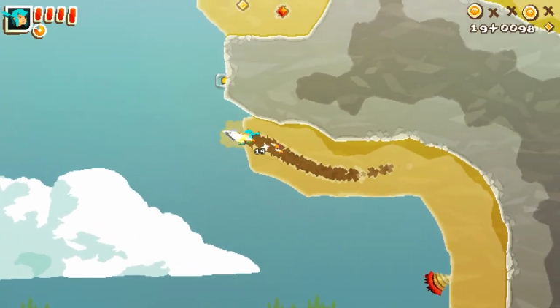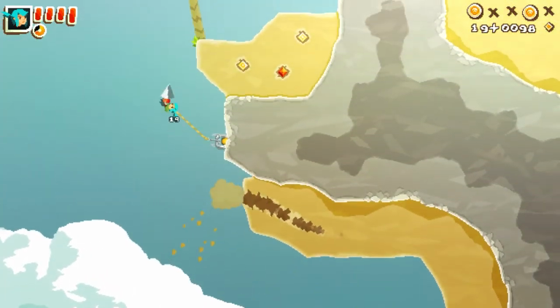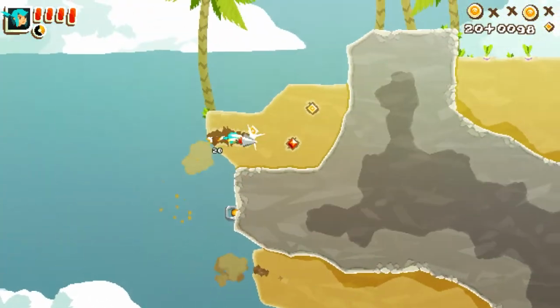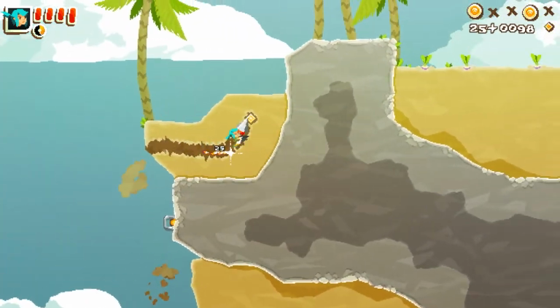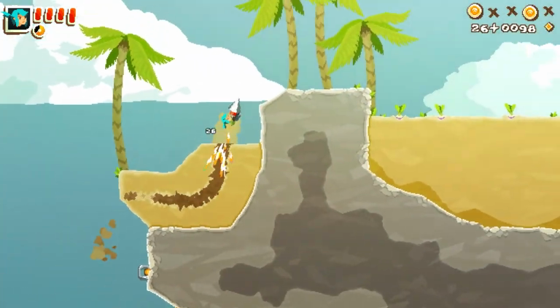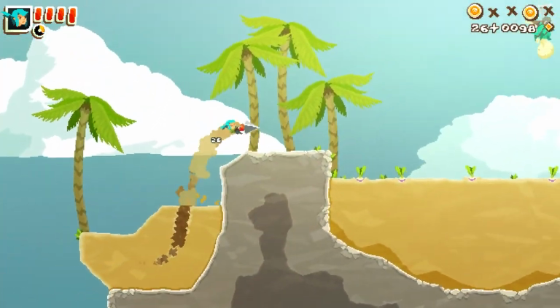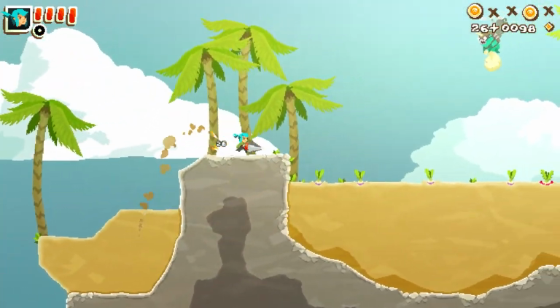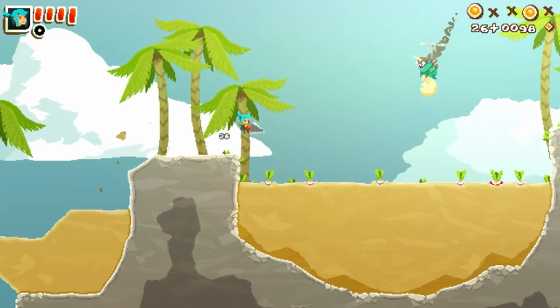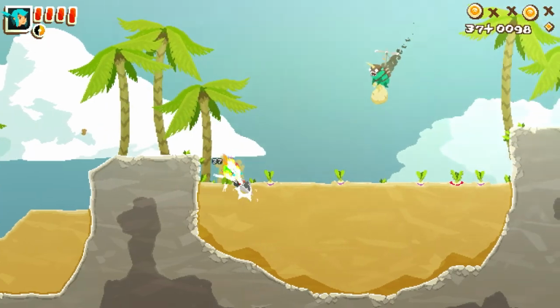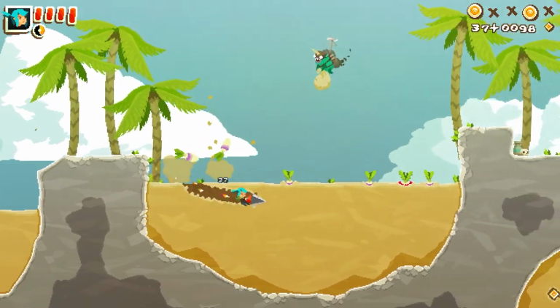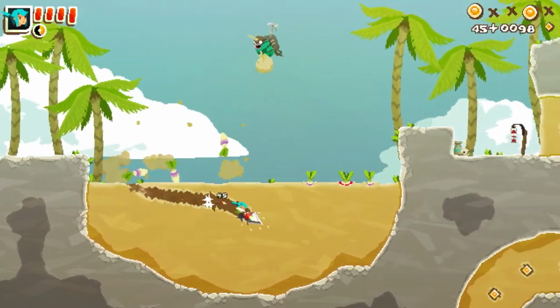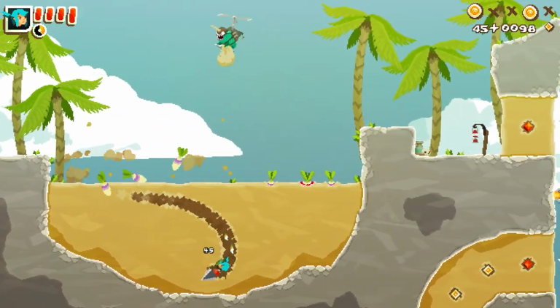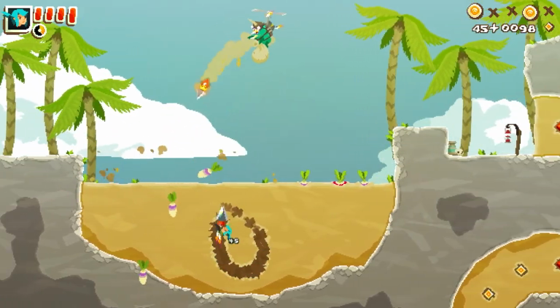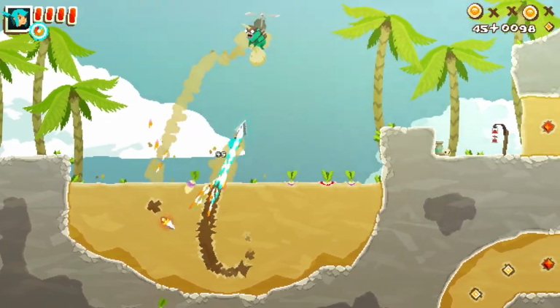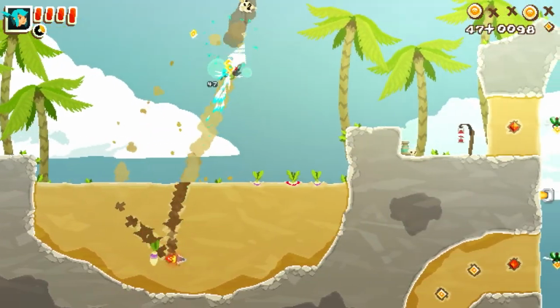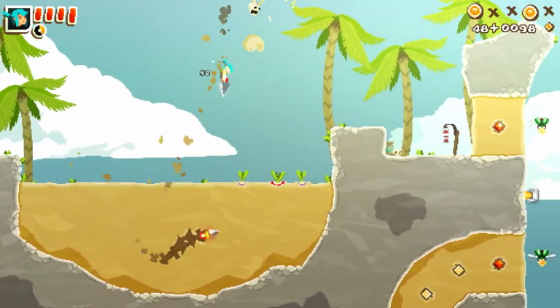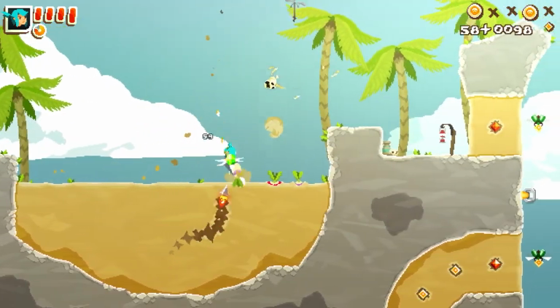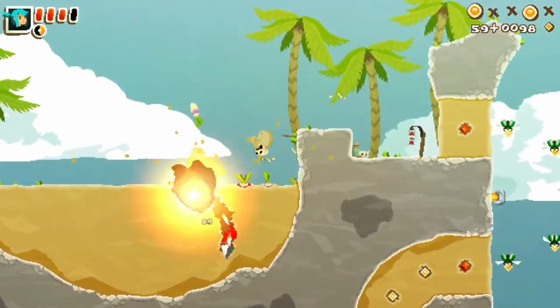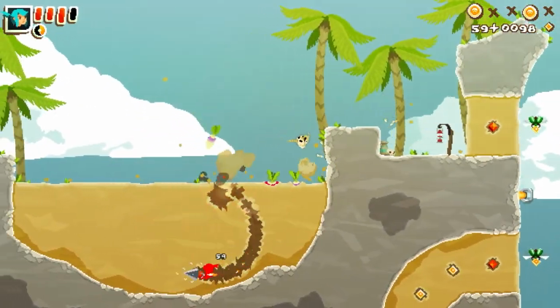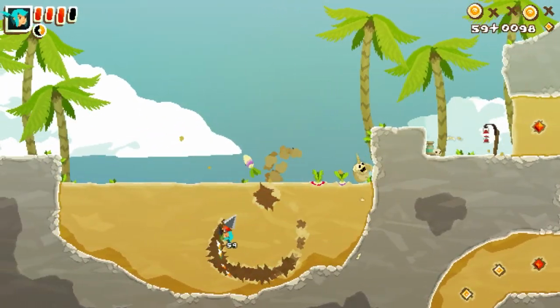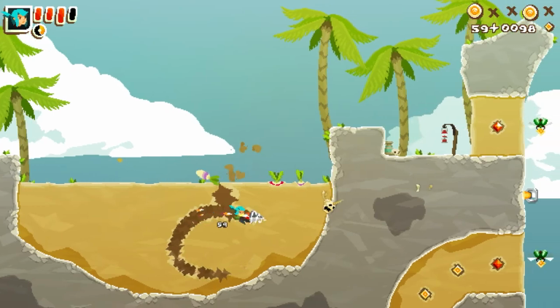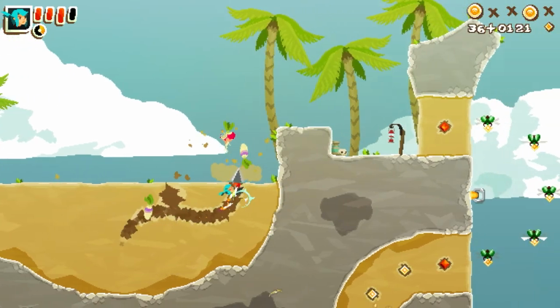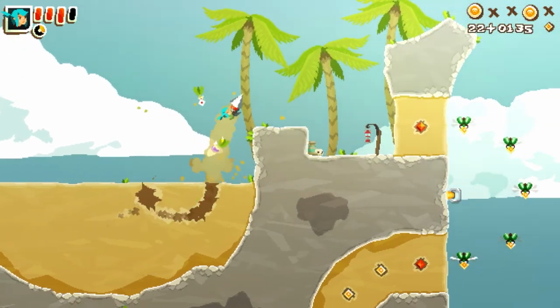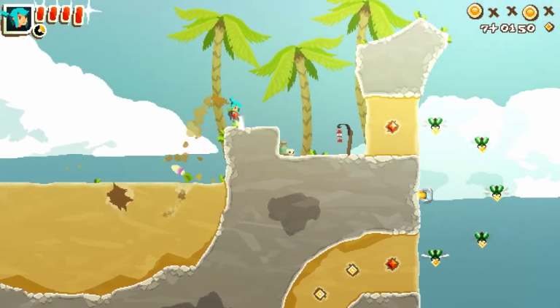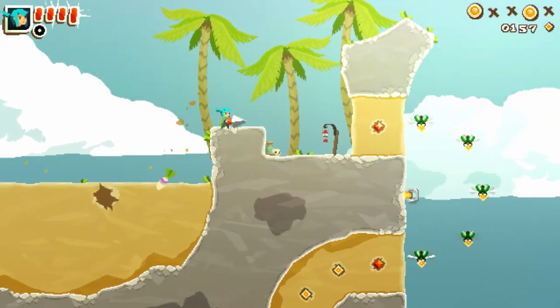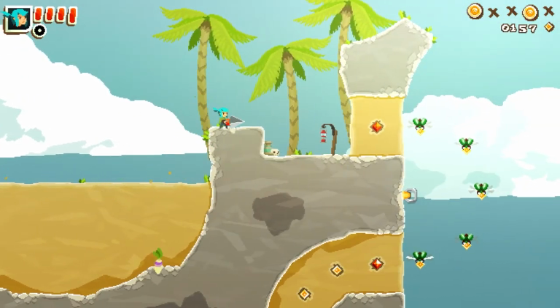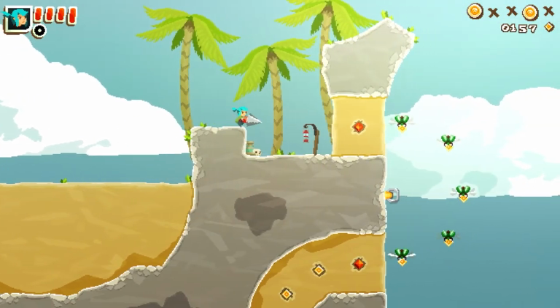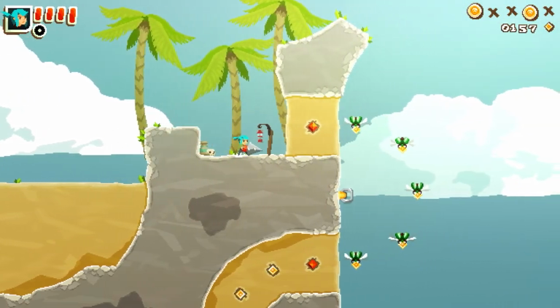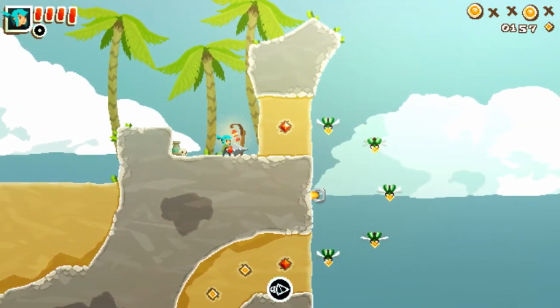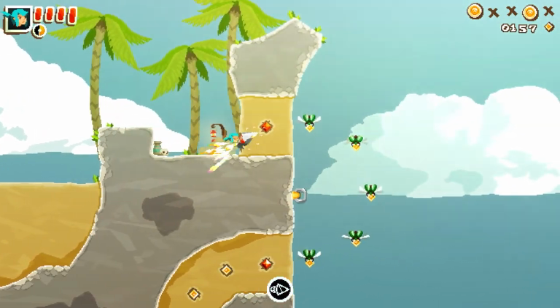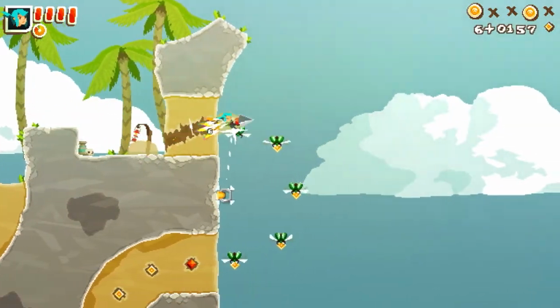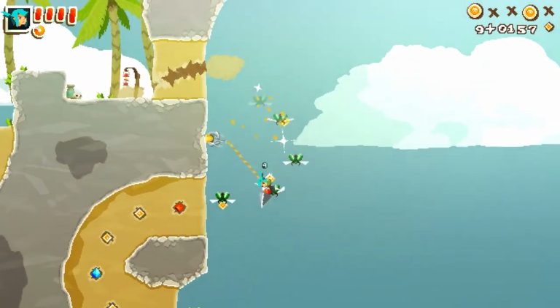You see some more traditional movement through the sand as well as the use of the grappling nodes. Root vegetables will provide you with health and these lanterns are your checkpoints.